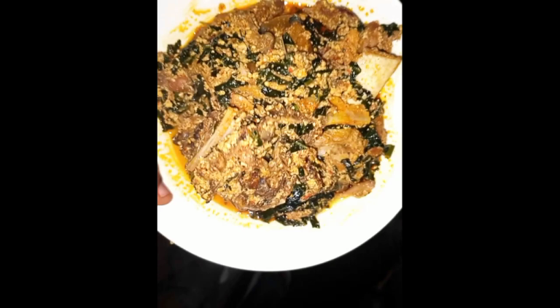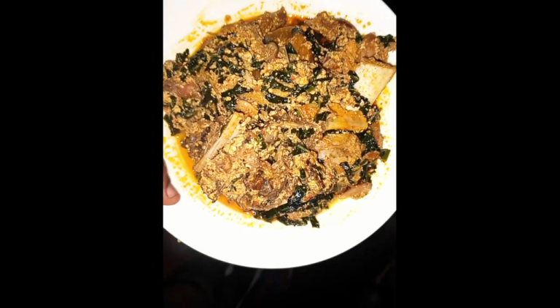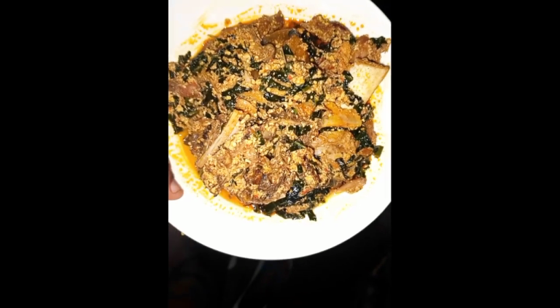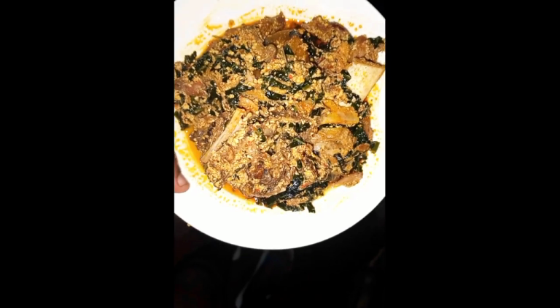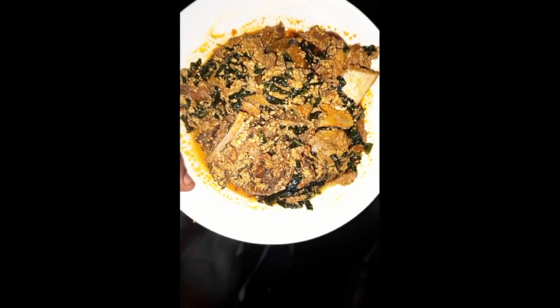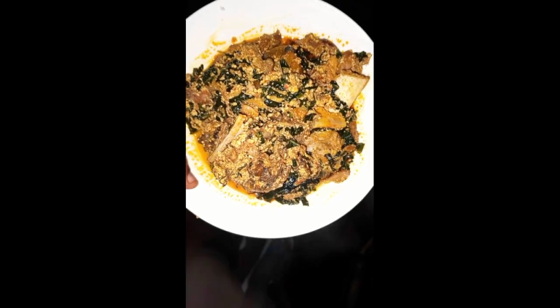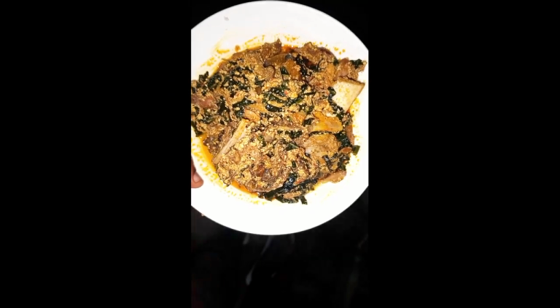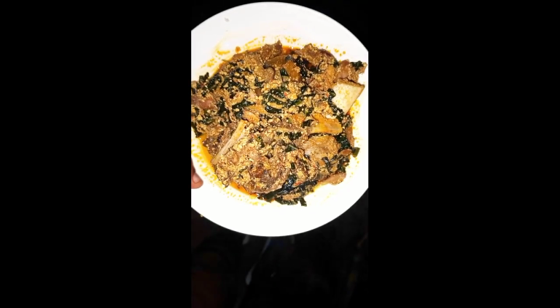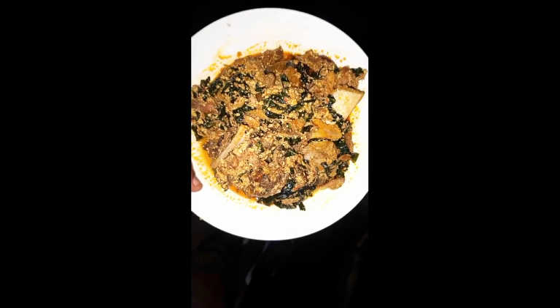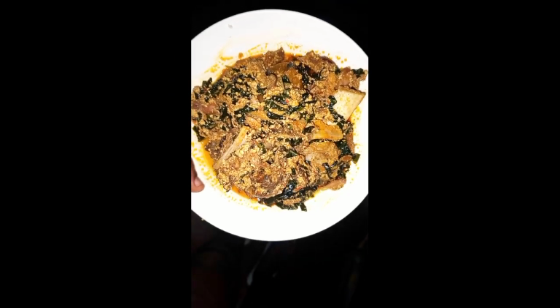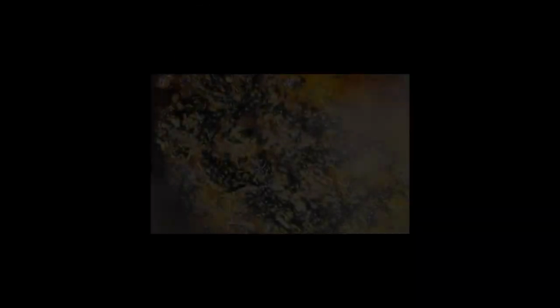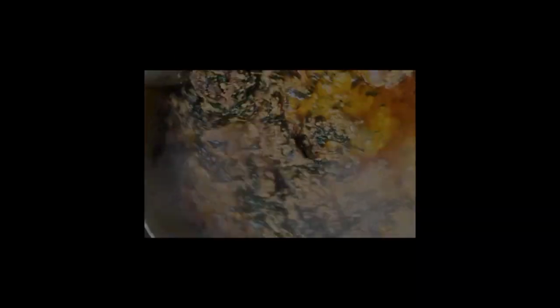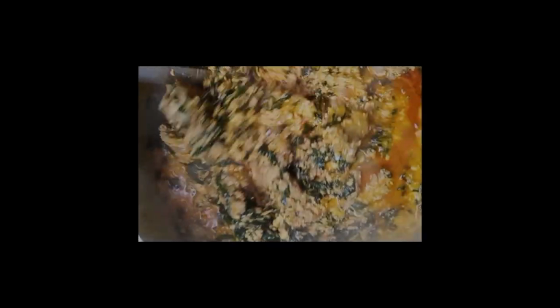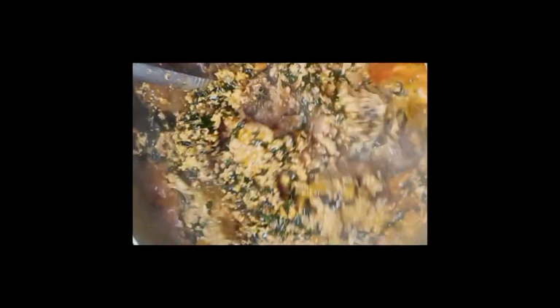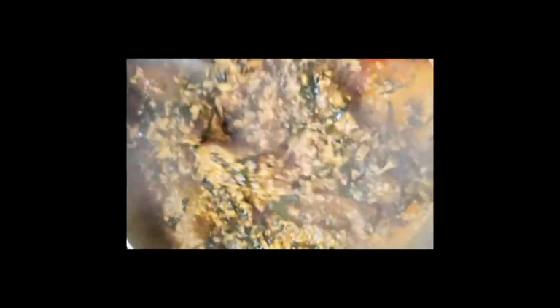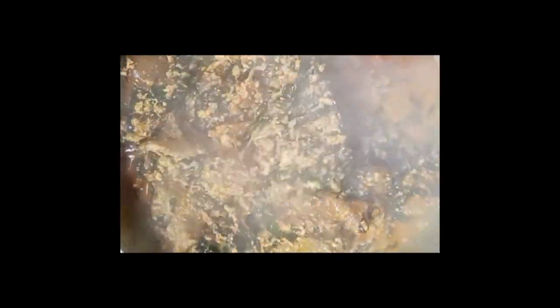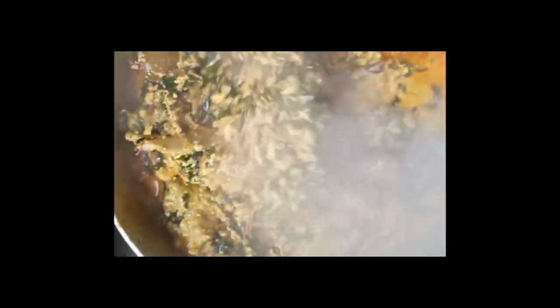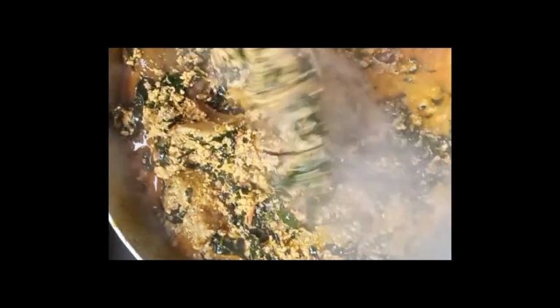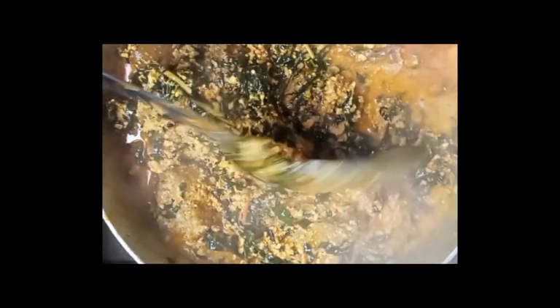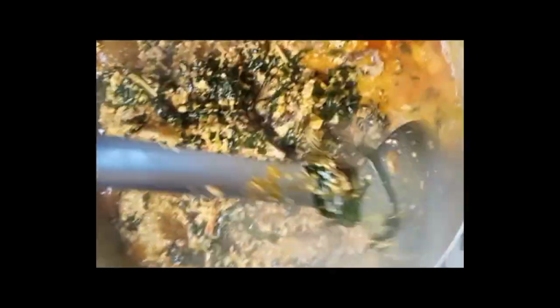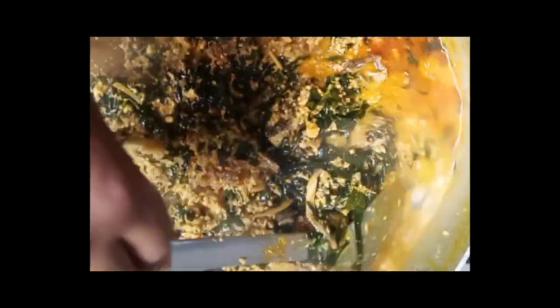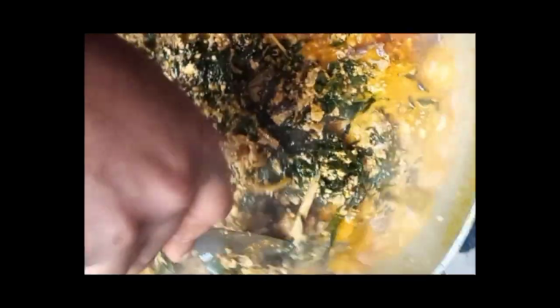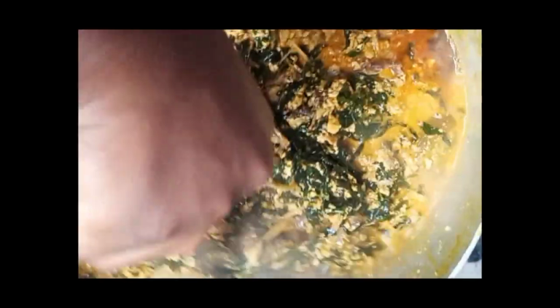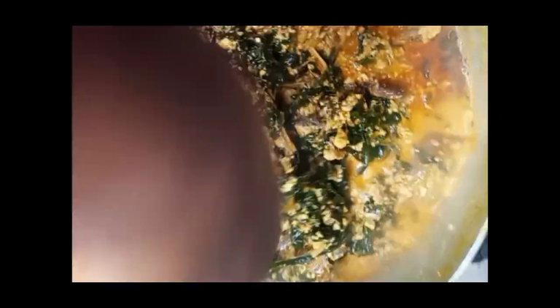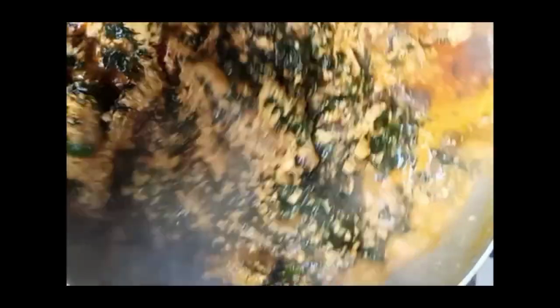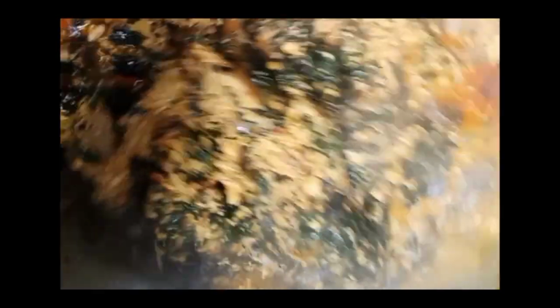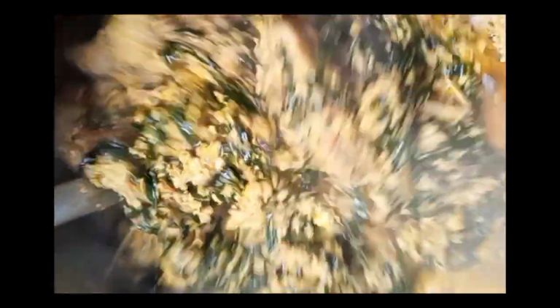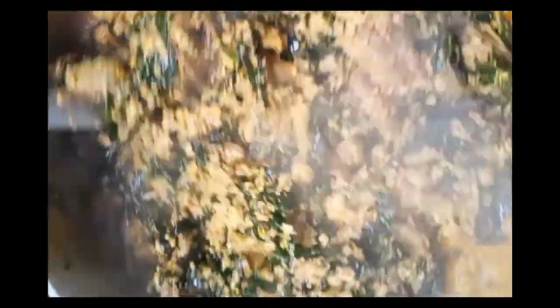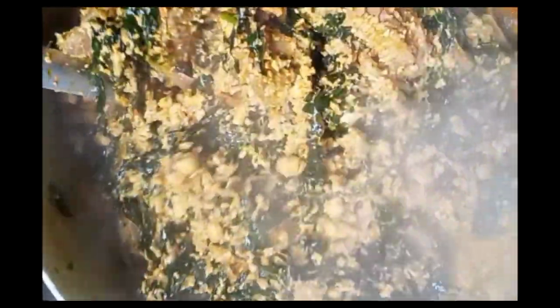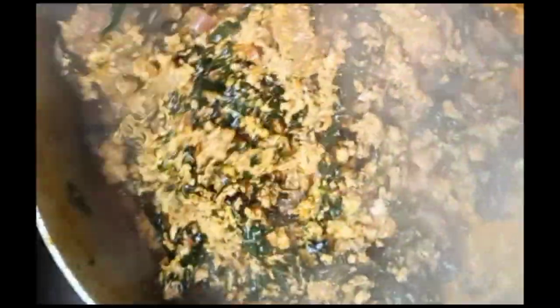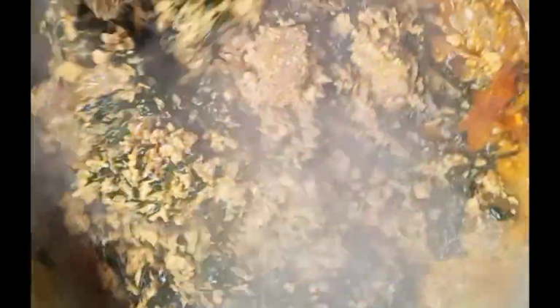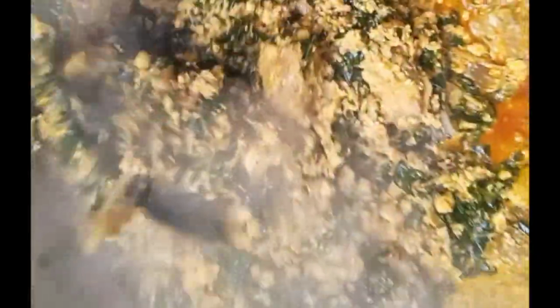Hi guys, so today I'm going to be showing you how I made this pretty egusi soup. This egusi soup is also very tasty — you can try out this method.